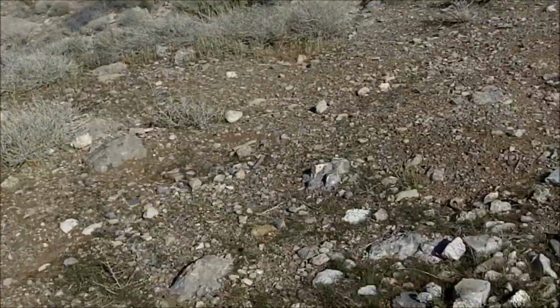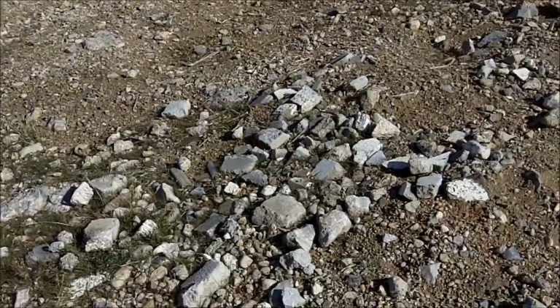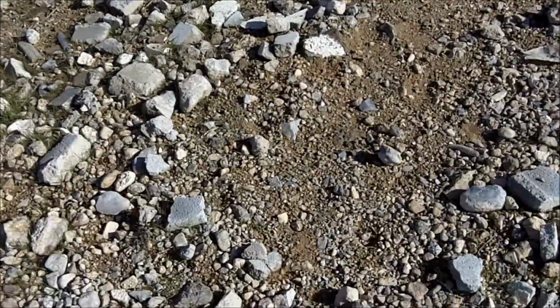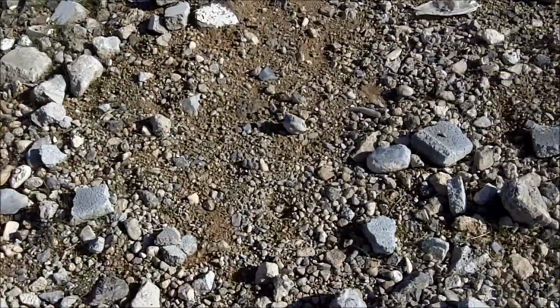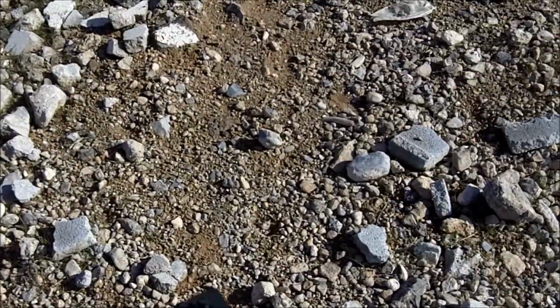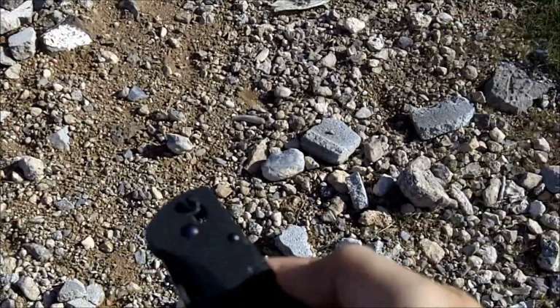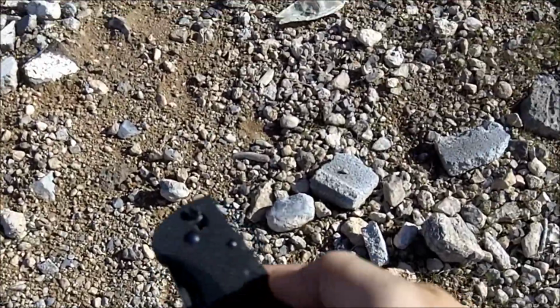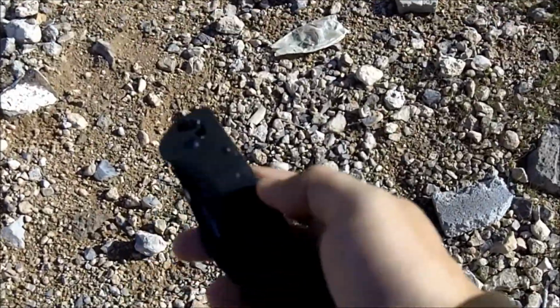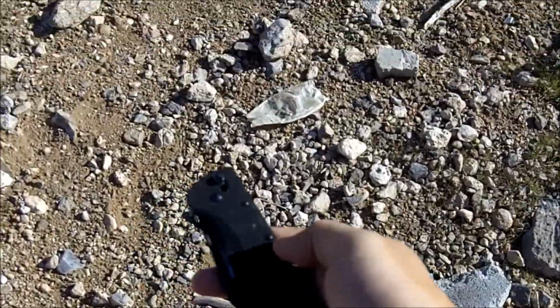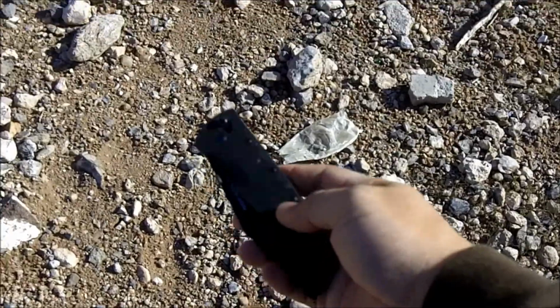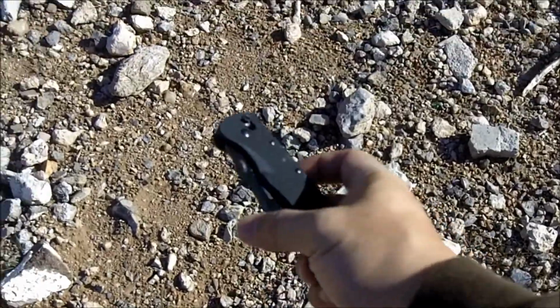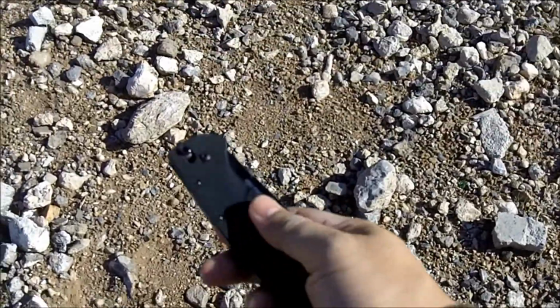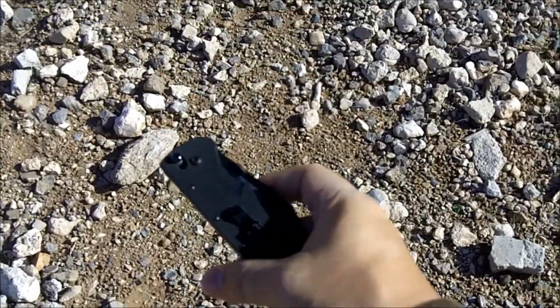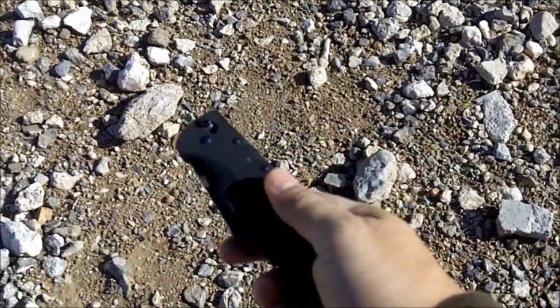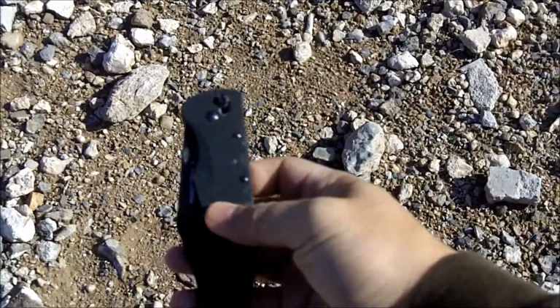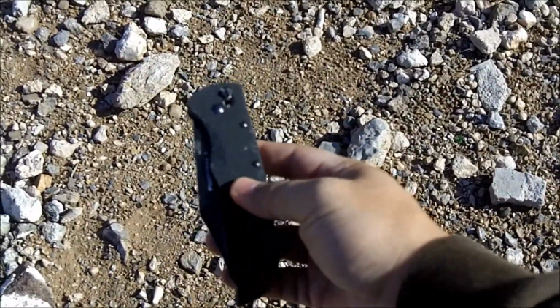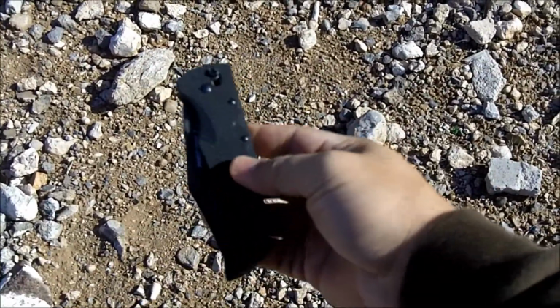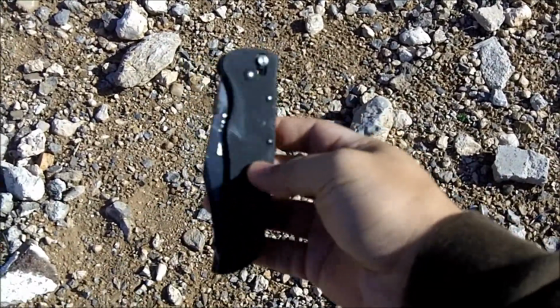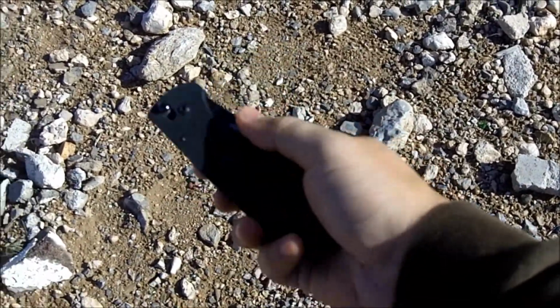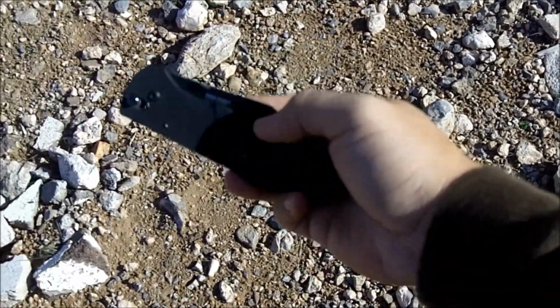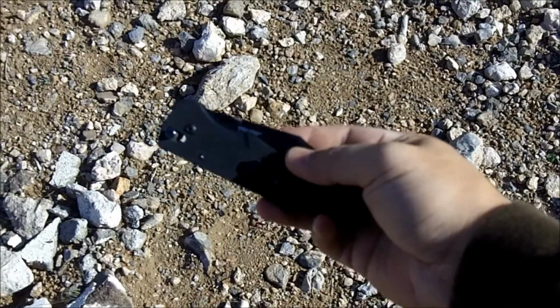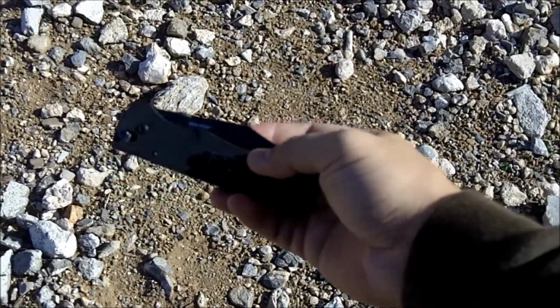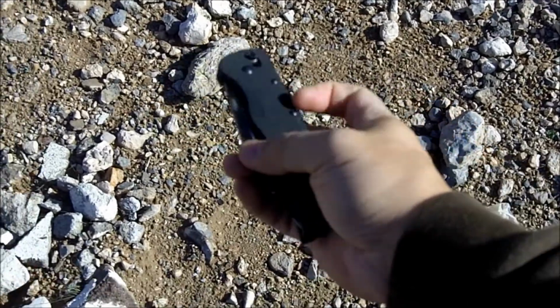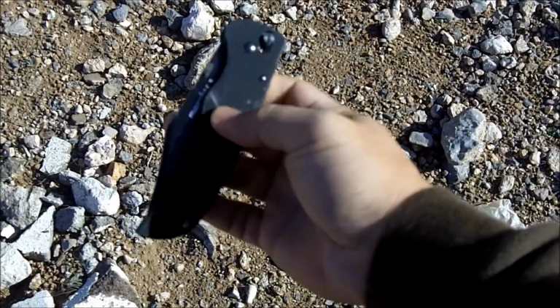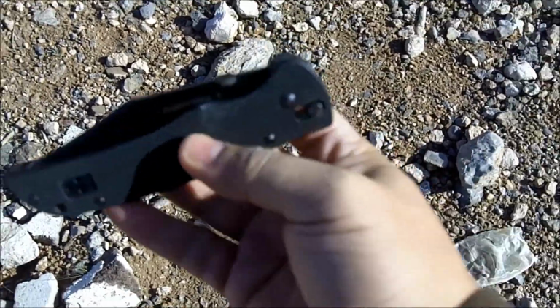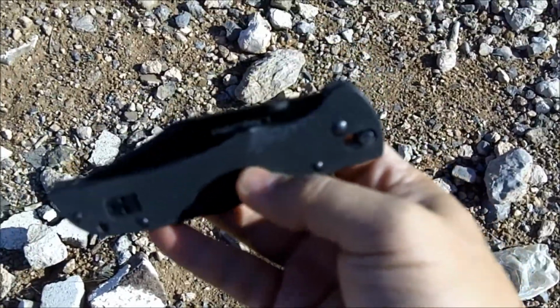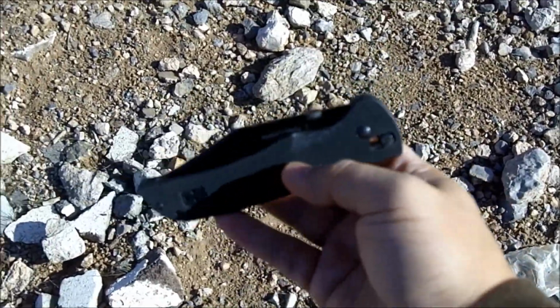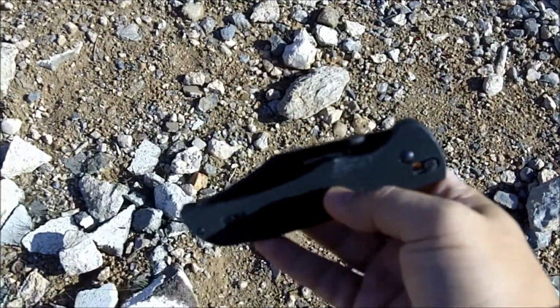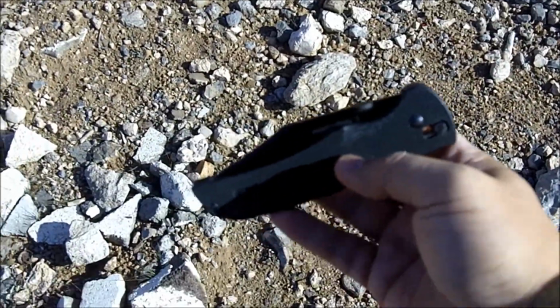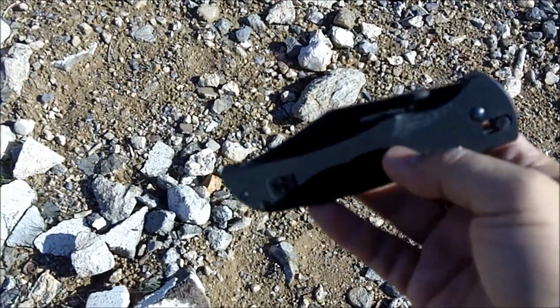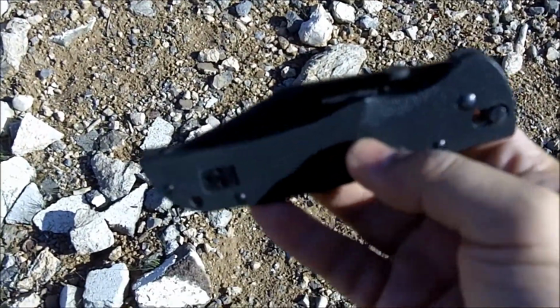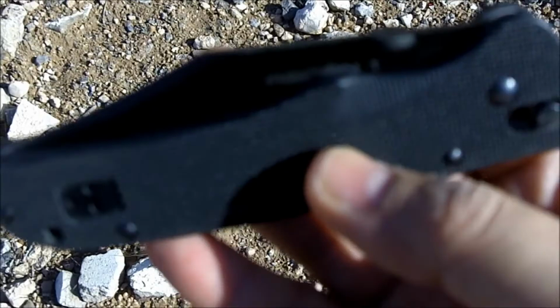Hey guys, this is going to be a quick video on my everyday carry knife. It's a tactical folder made by Cold Steel called the Recon 1.